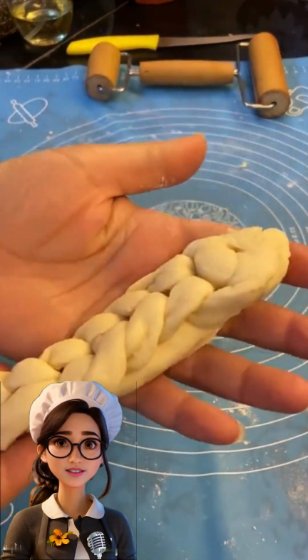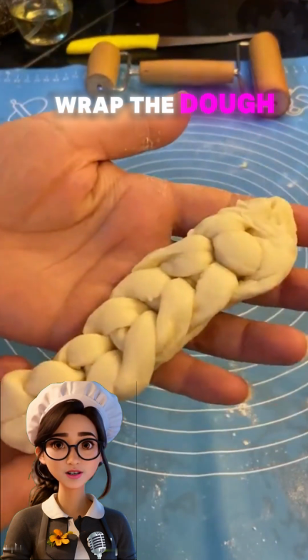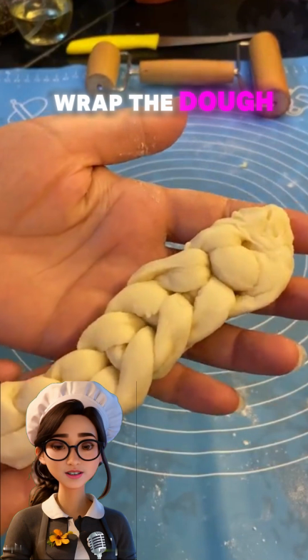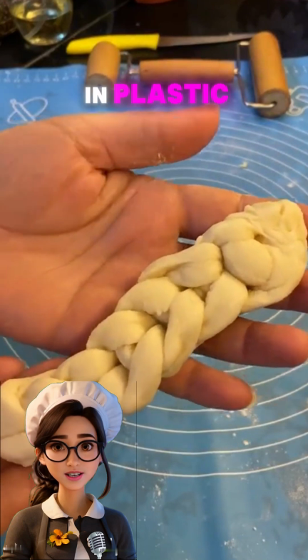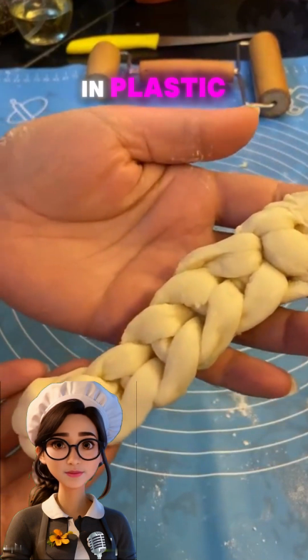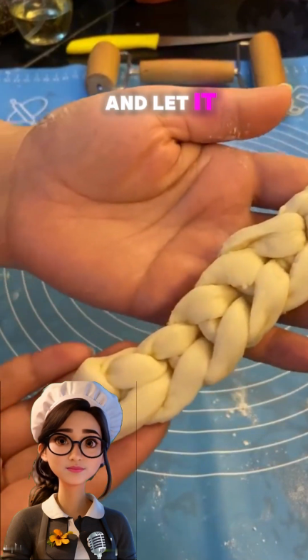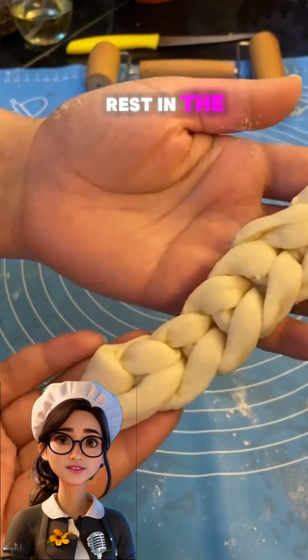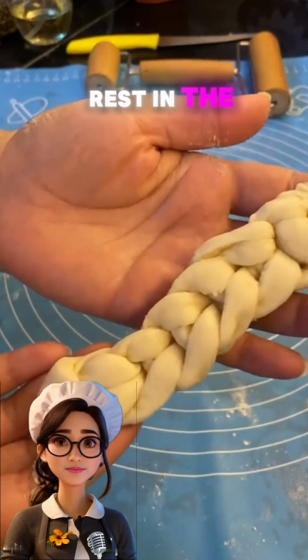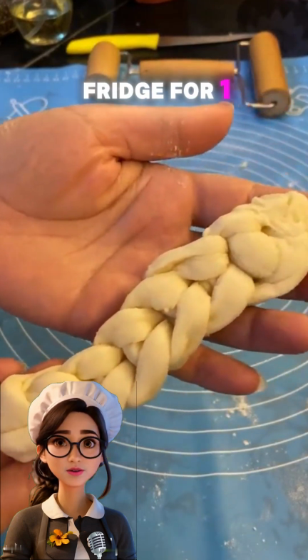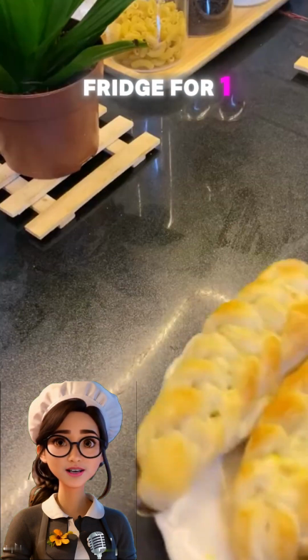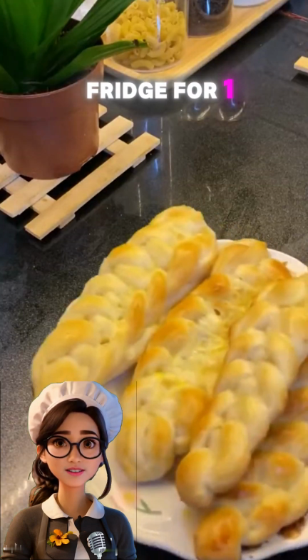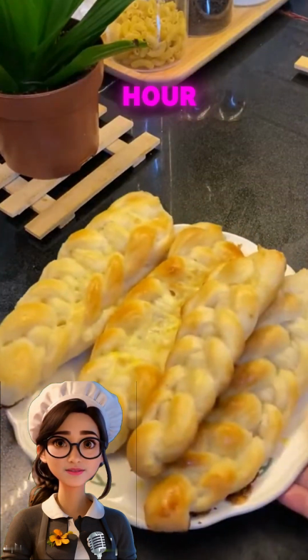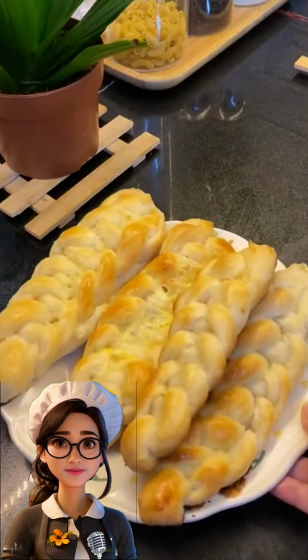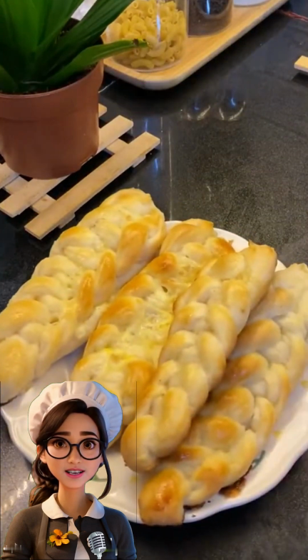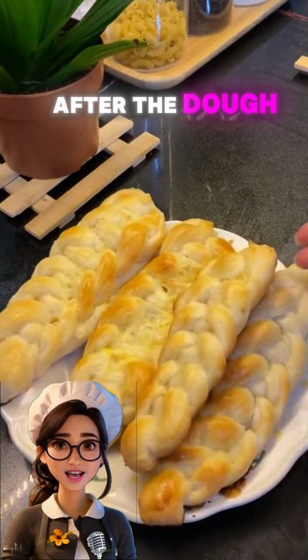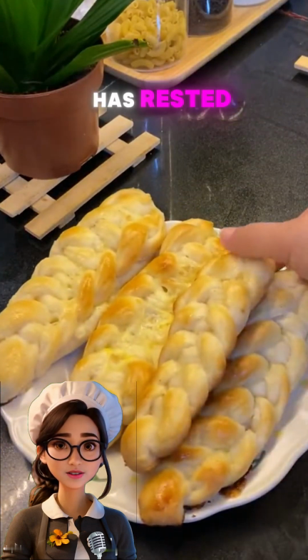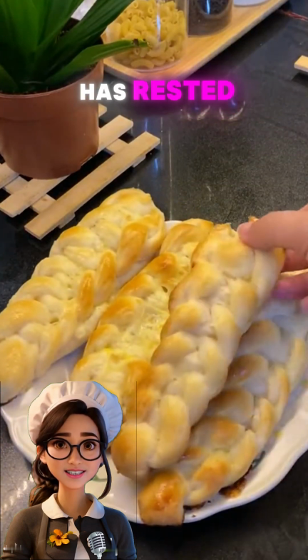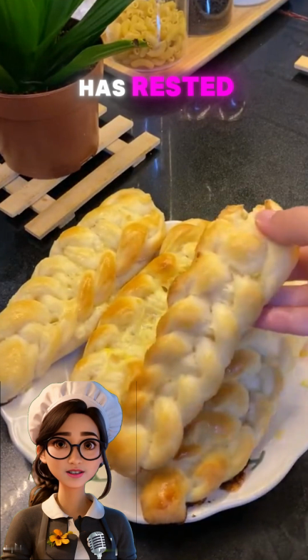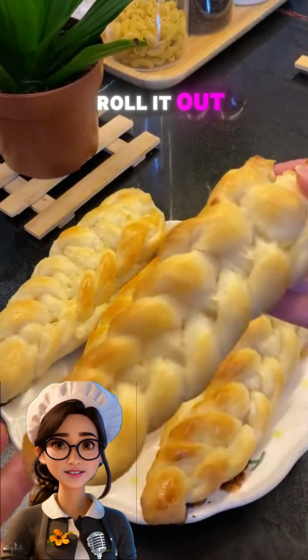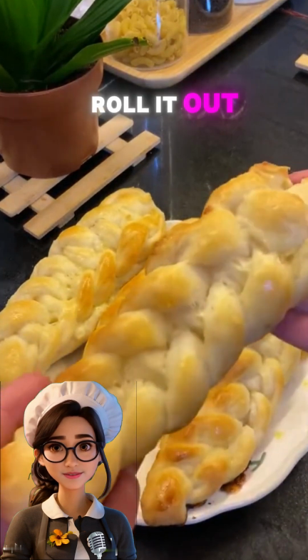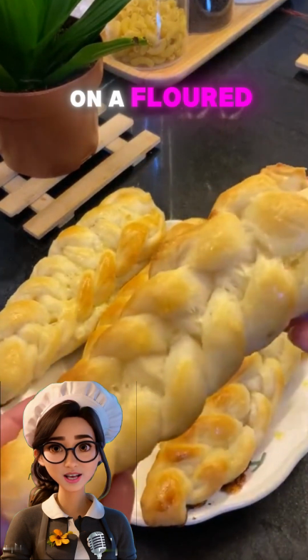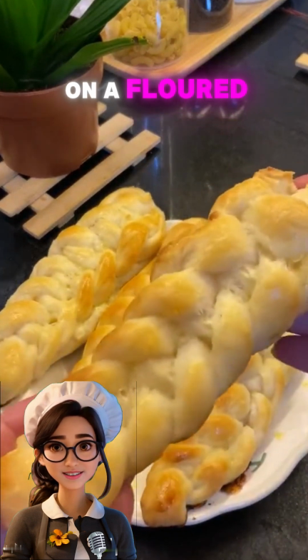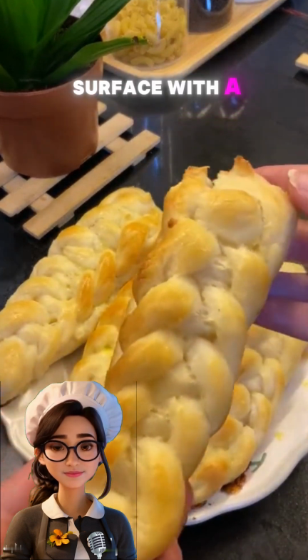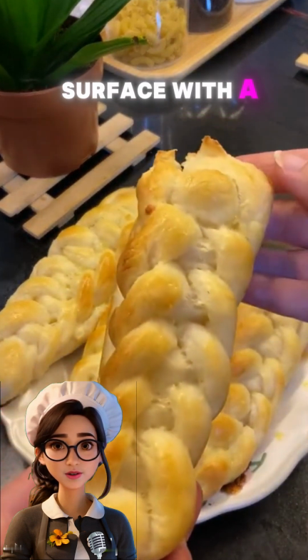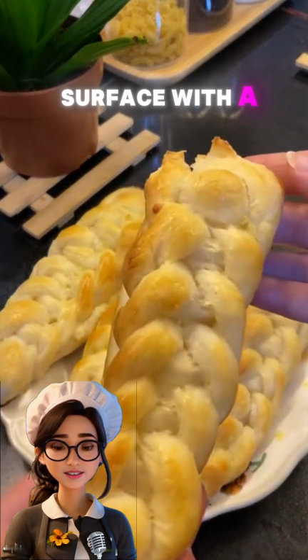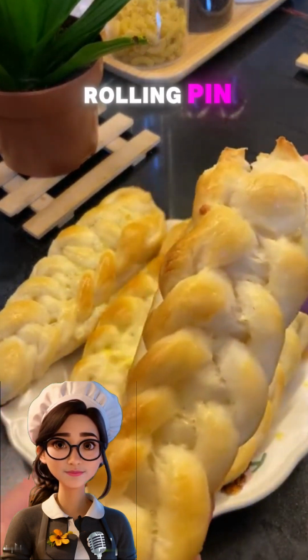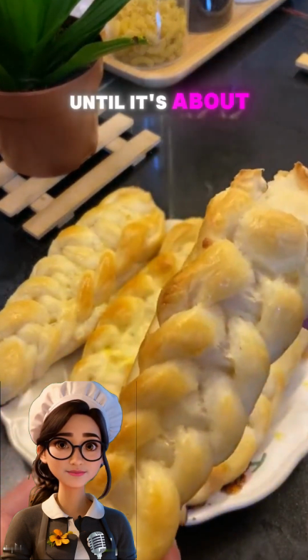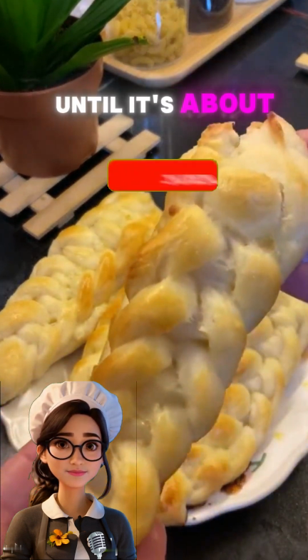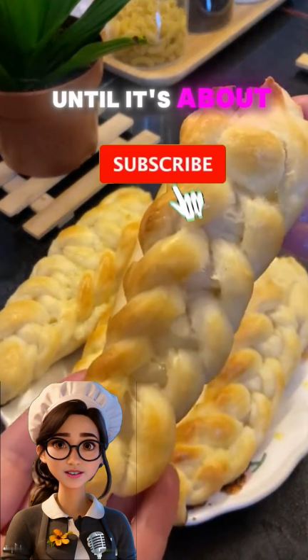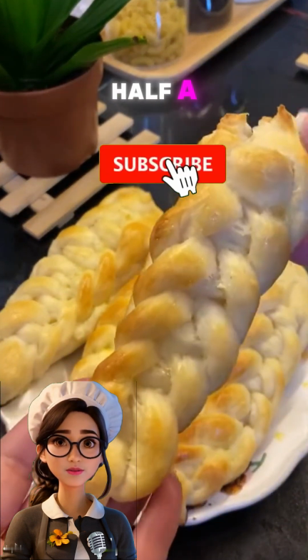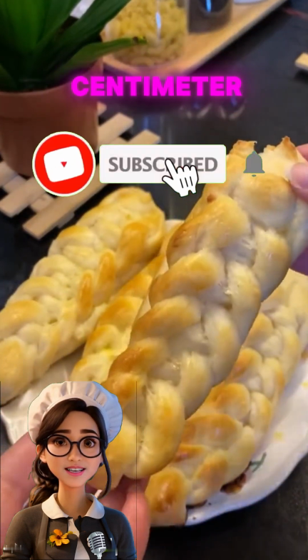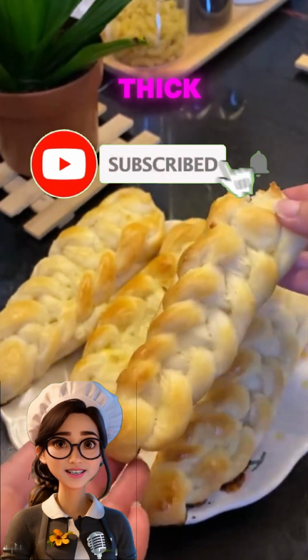Wrap the dough in plastic wrap and let it rest in the fridge for one hour. After the dough has rested, roll it out on a floured surface with a rolling pin until it's about half a centimeter thick.